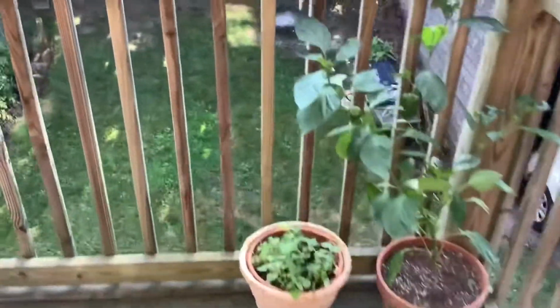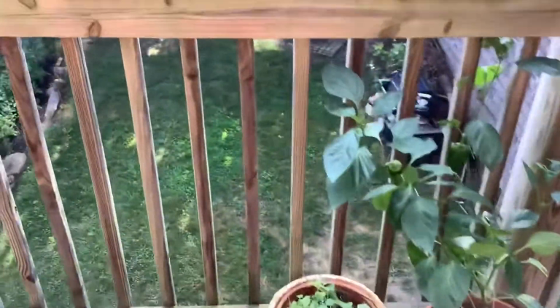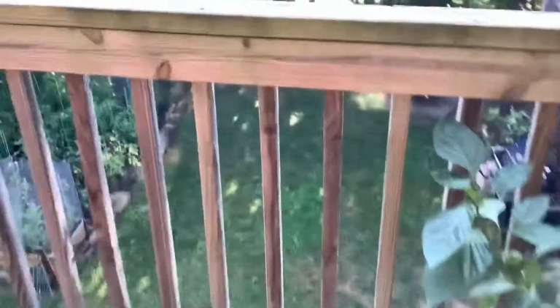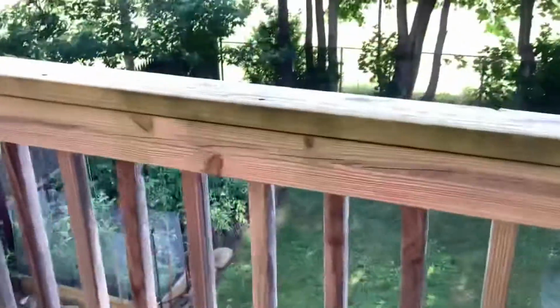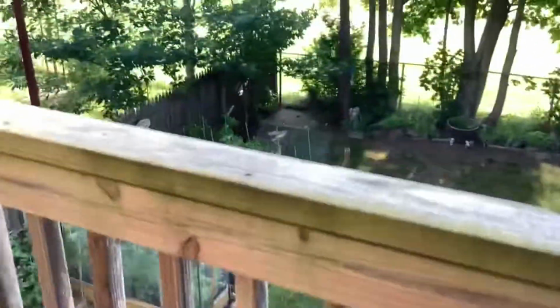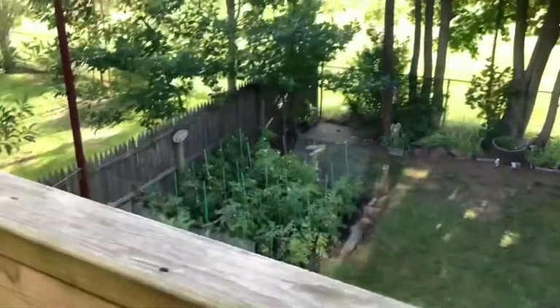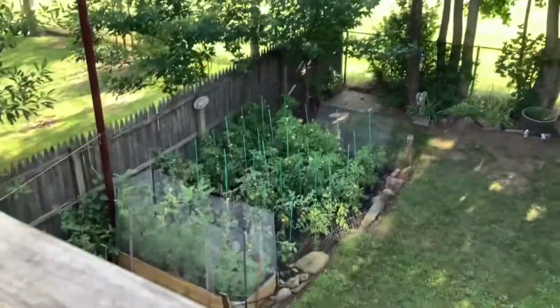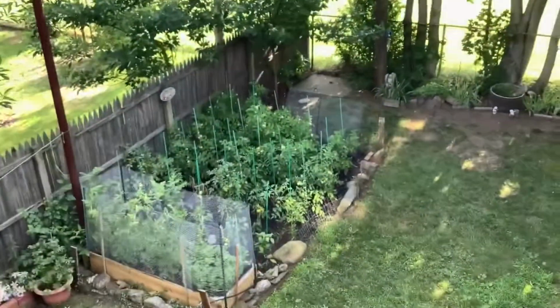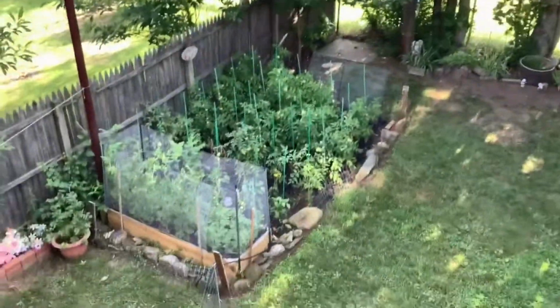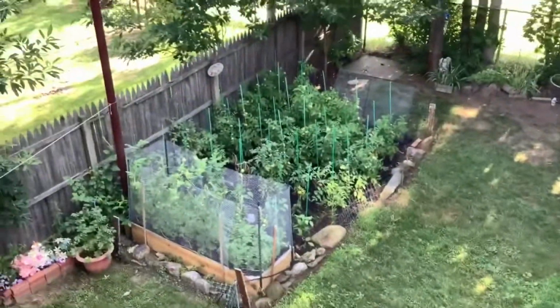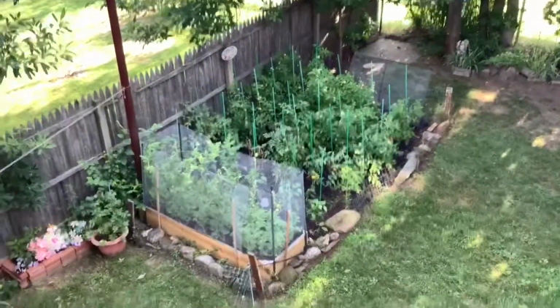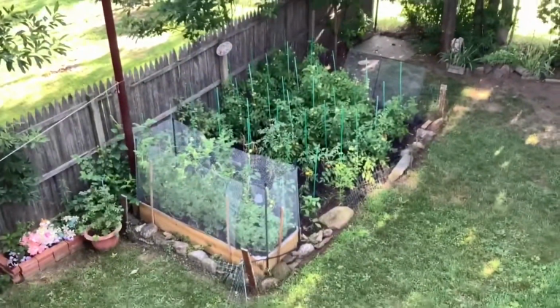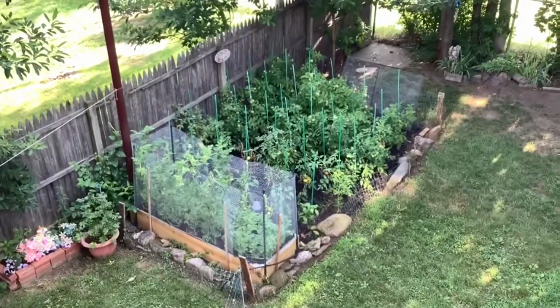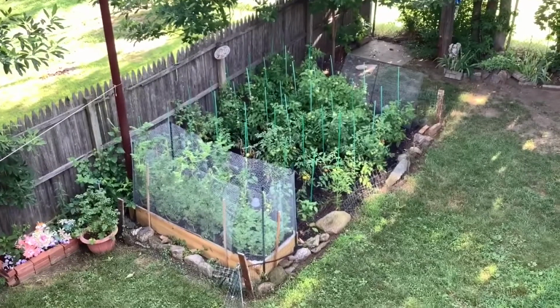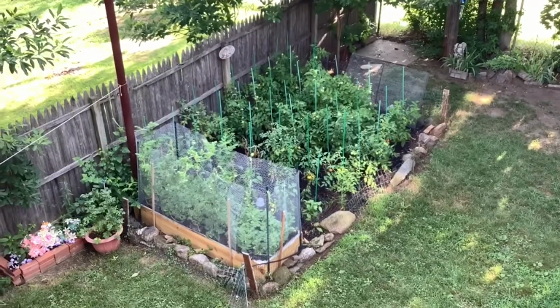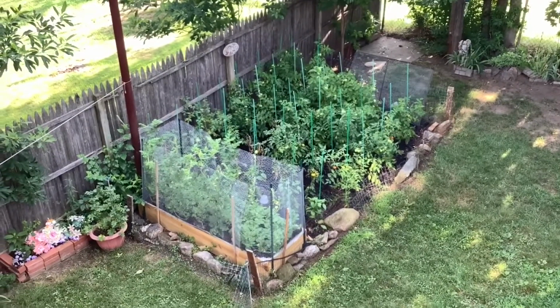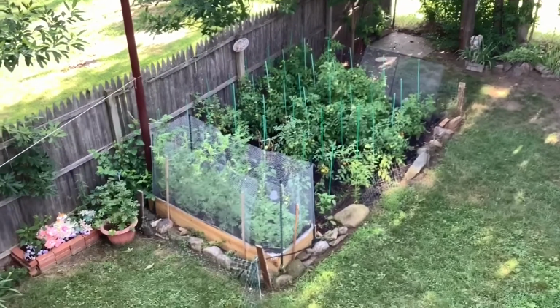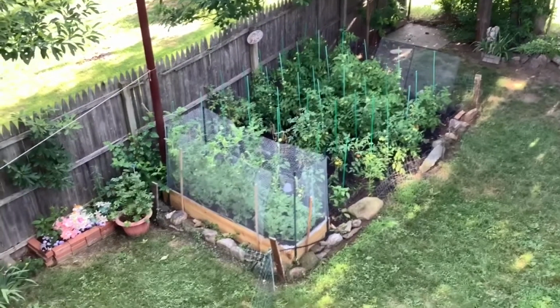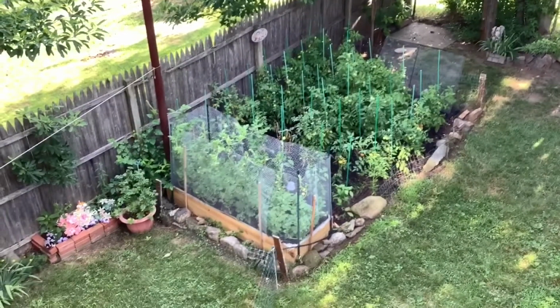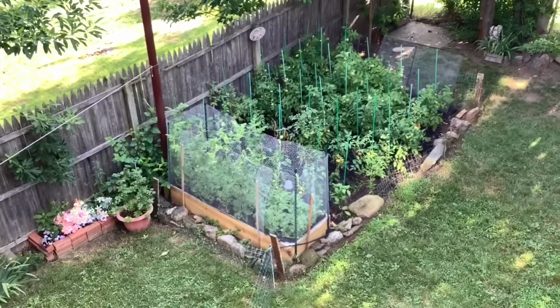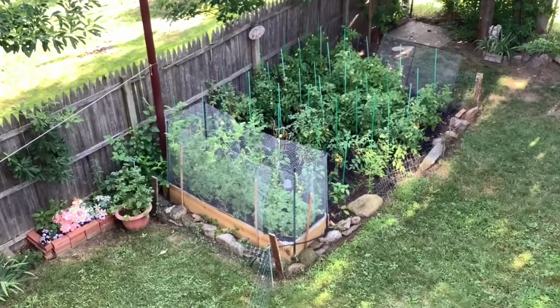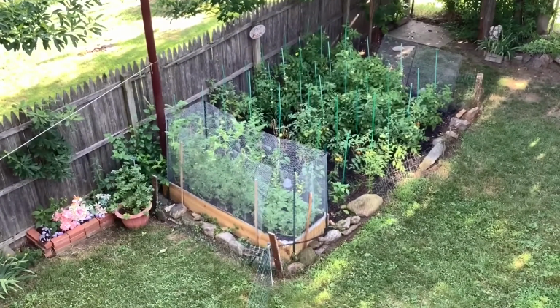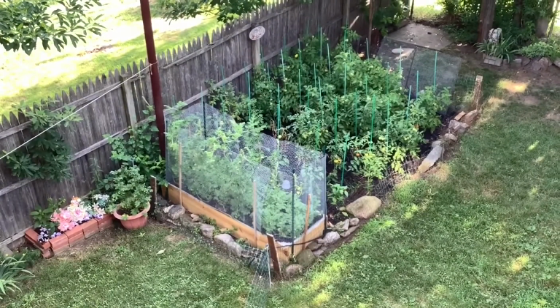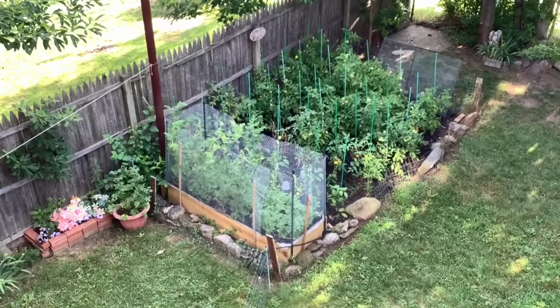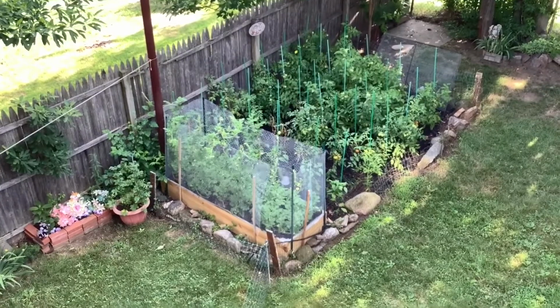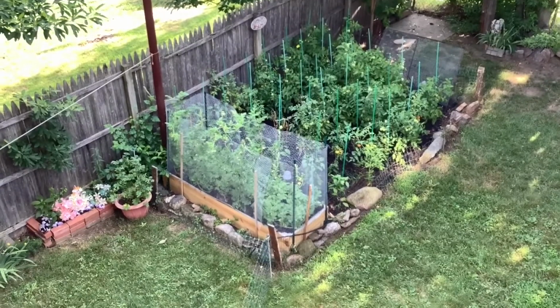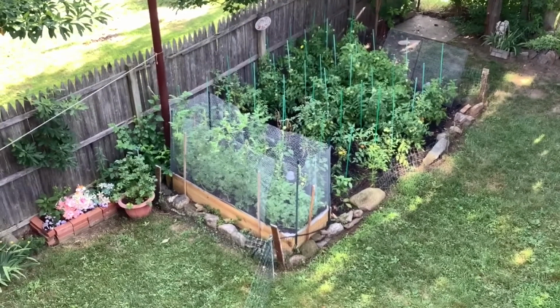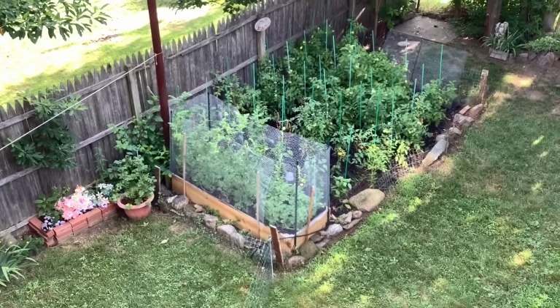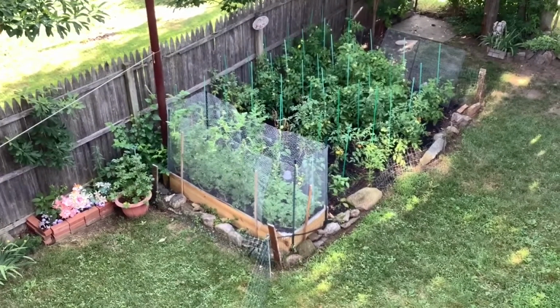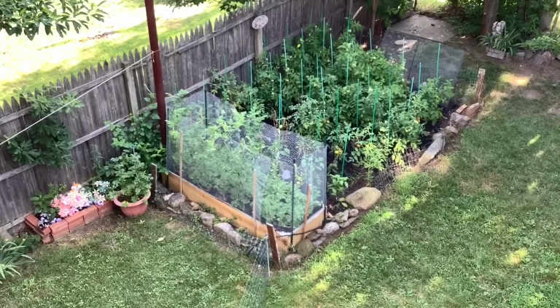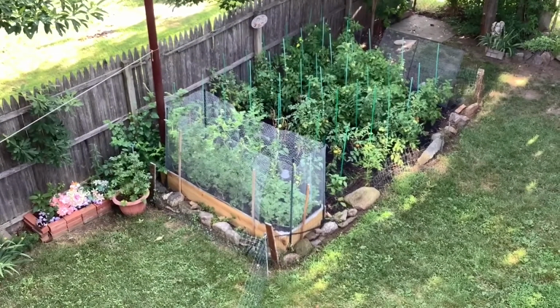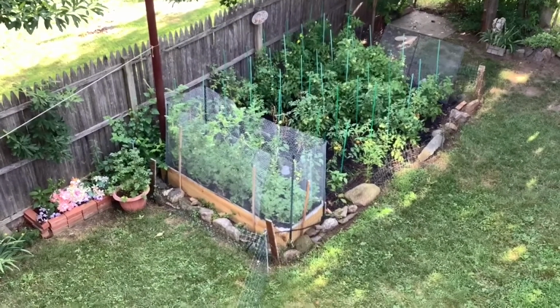Out here in my backyard, that's my neighbor Mike's garden. He's growing a lot of tomatoes. Inside that cage, he's growing watermelons. He has to keep them in a cage so that the squirrels don't eat them.